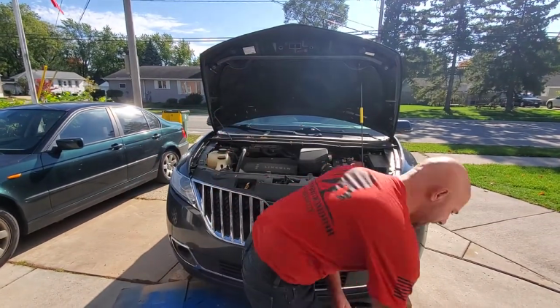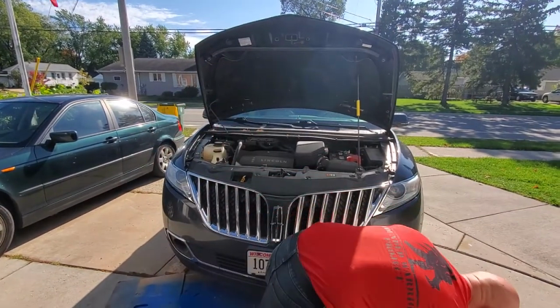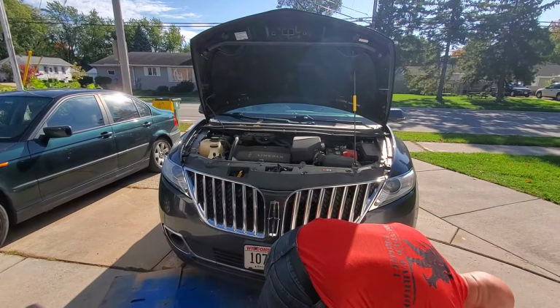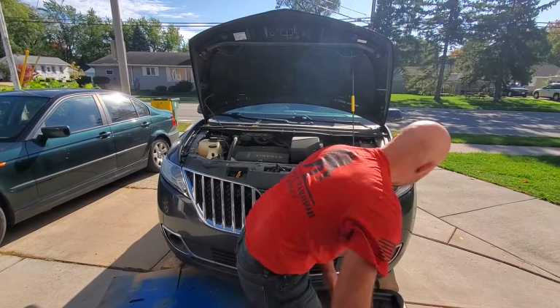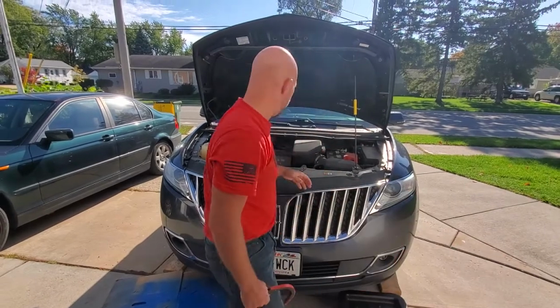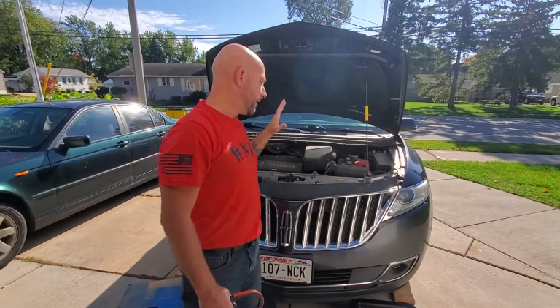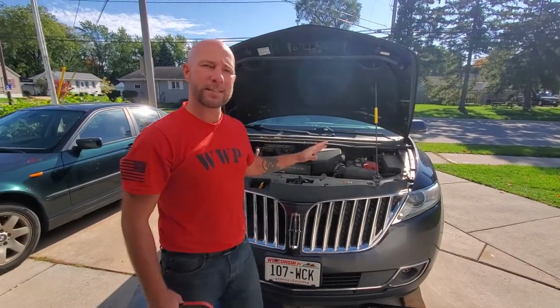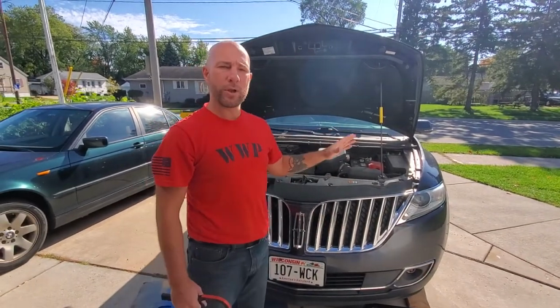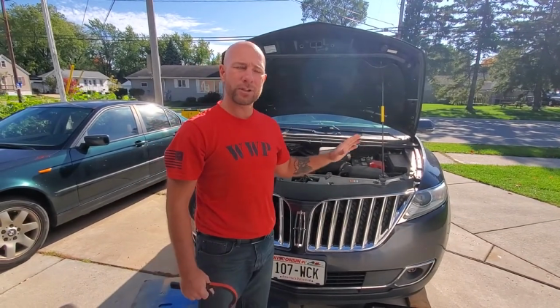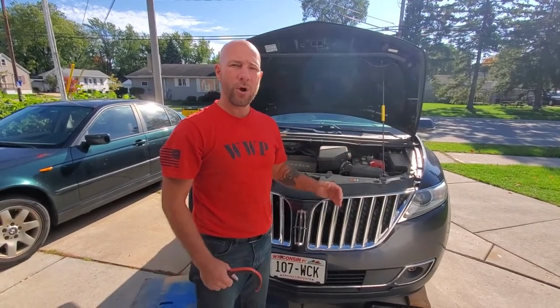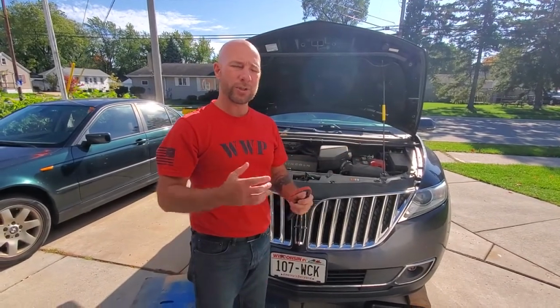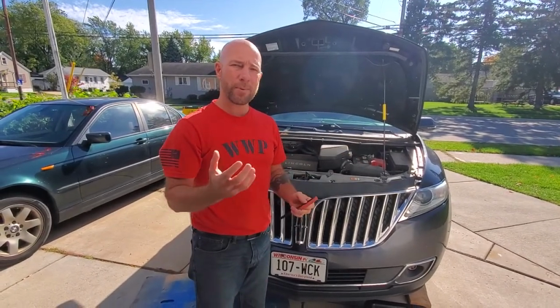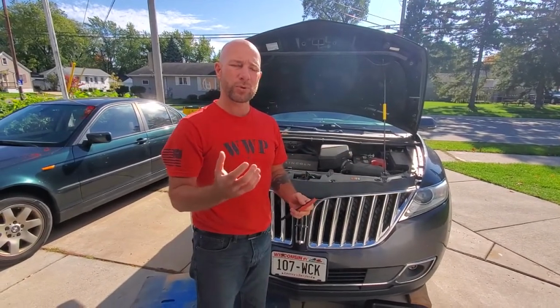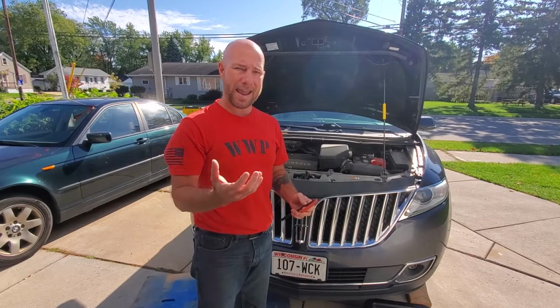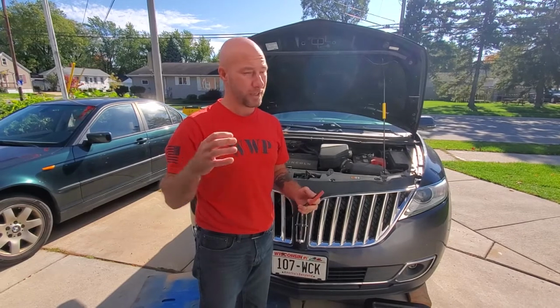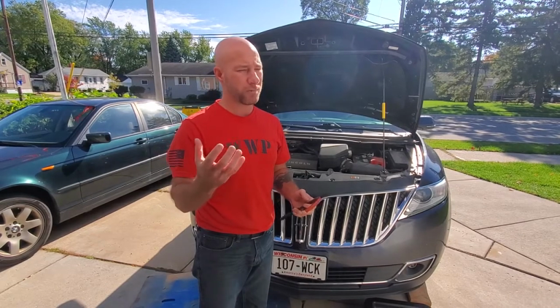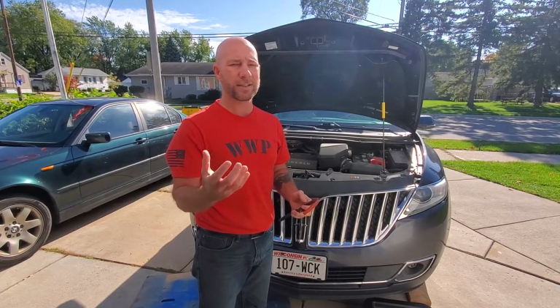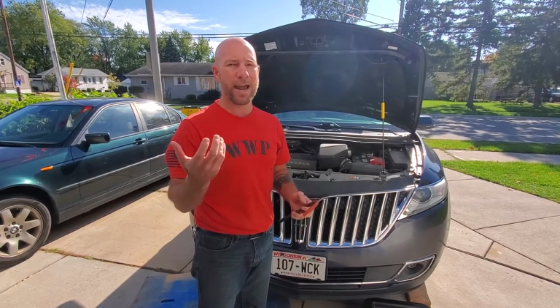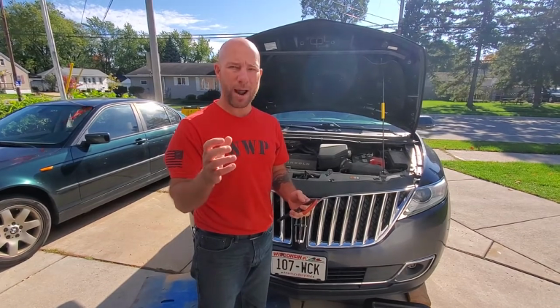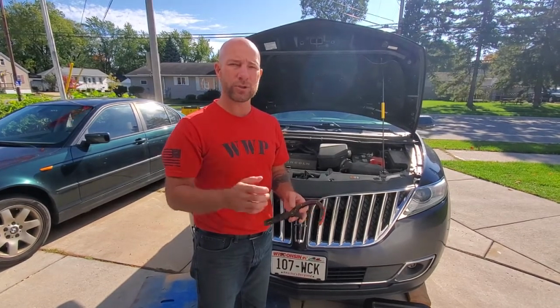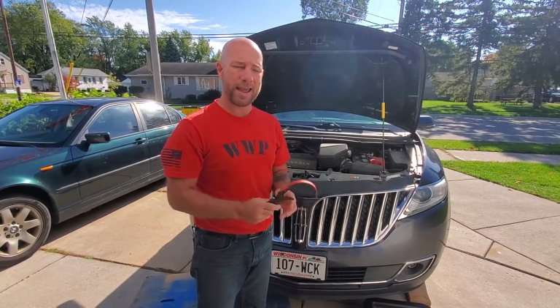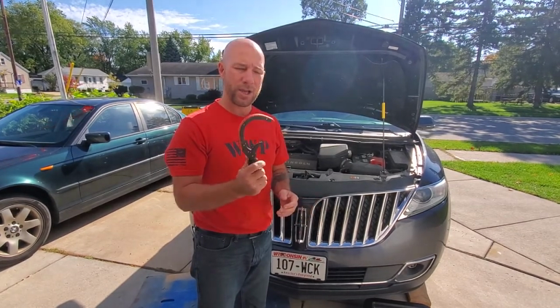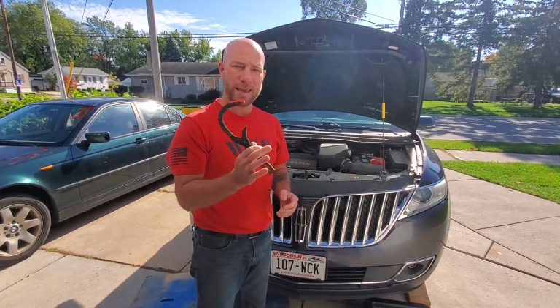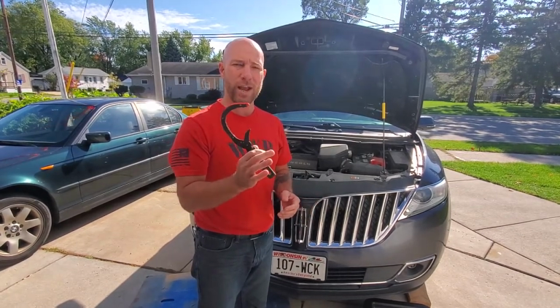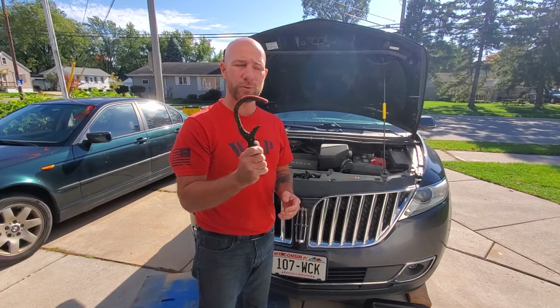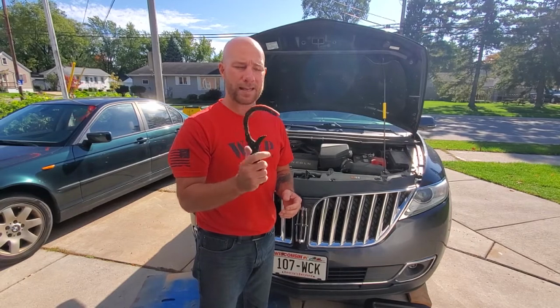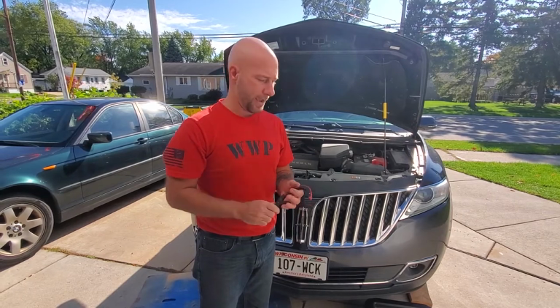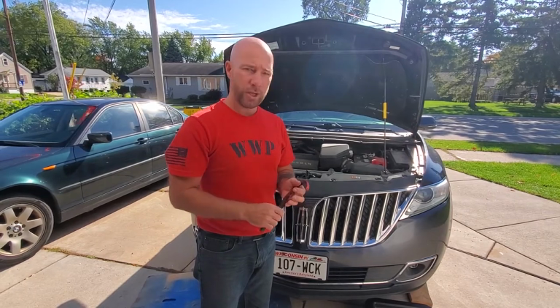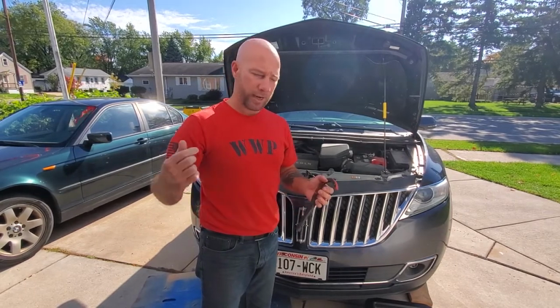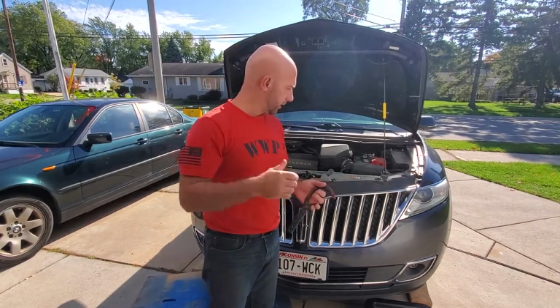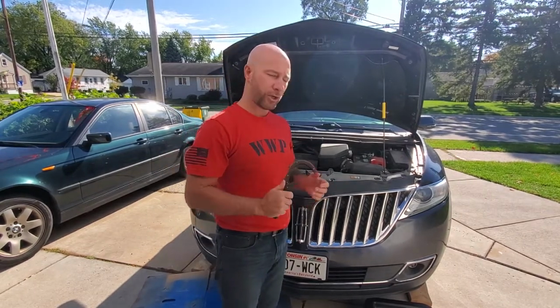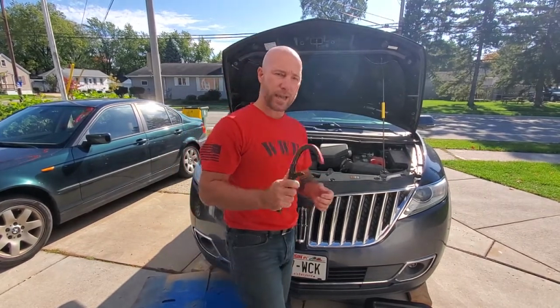This vehicle actually has a very accessible oil filter which you can probably get to very easily by hand — you can probably unscrew it by hand. You may need a wrench if you cannot get it by hand. So we're going to head underneath the car and I'll show you what you've got to do.